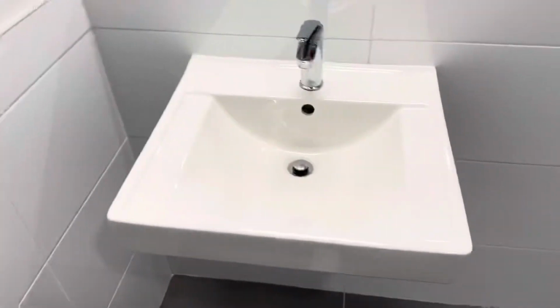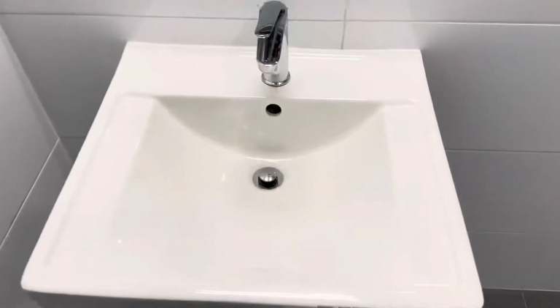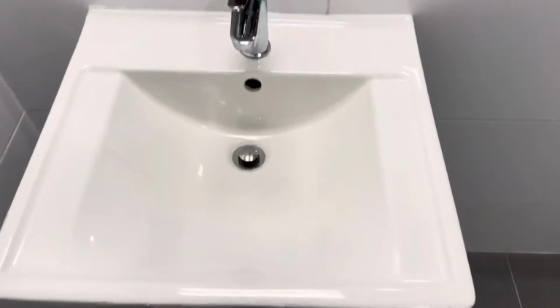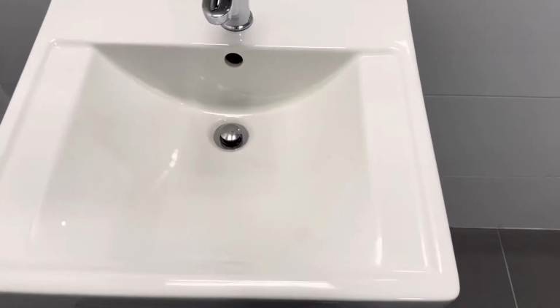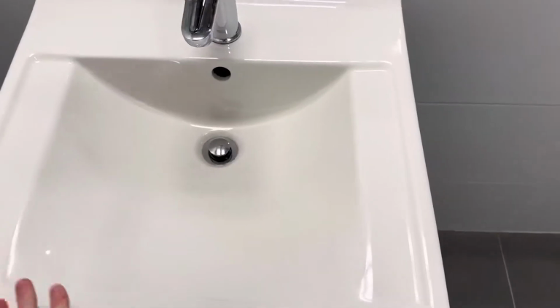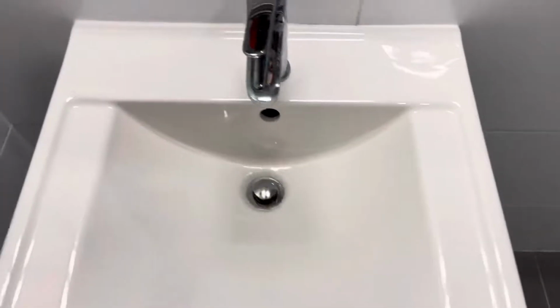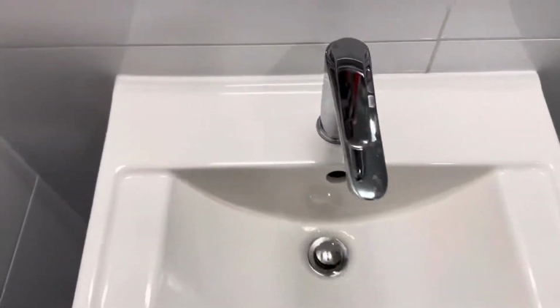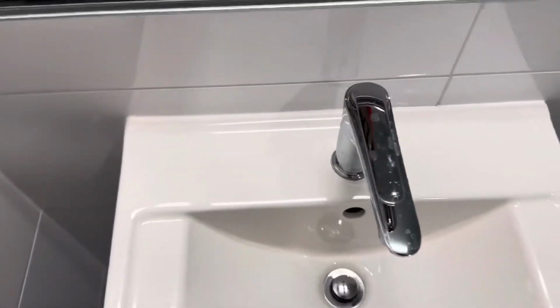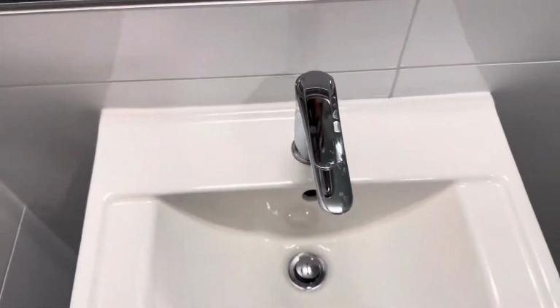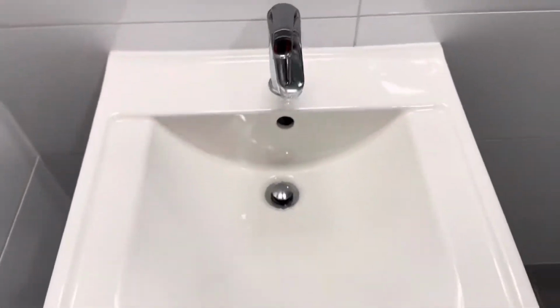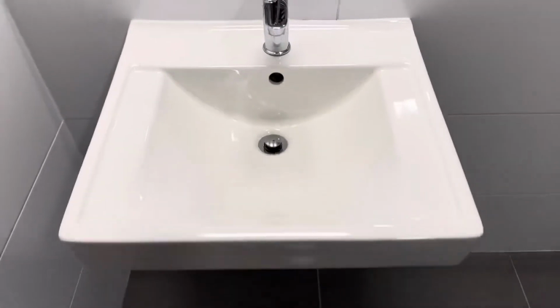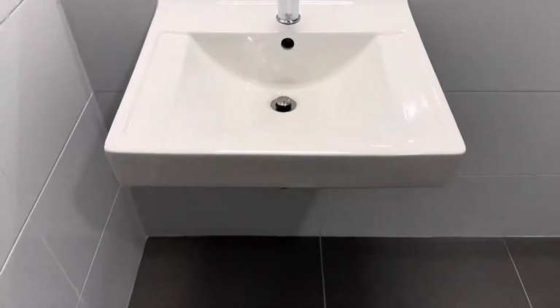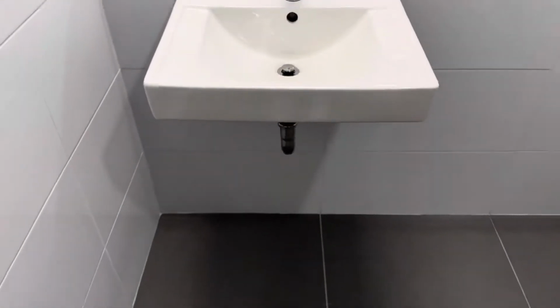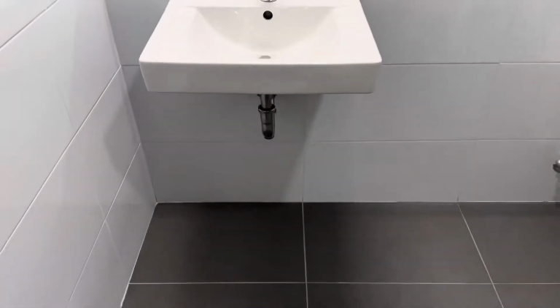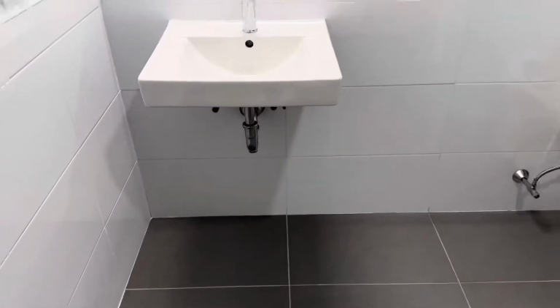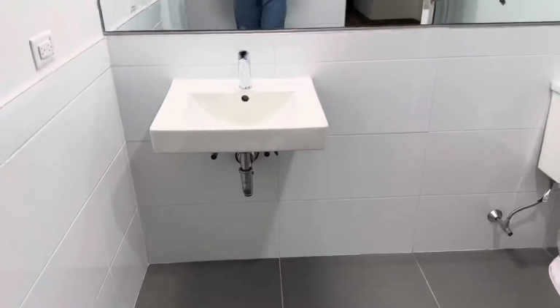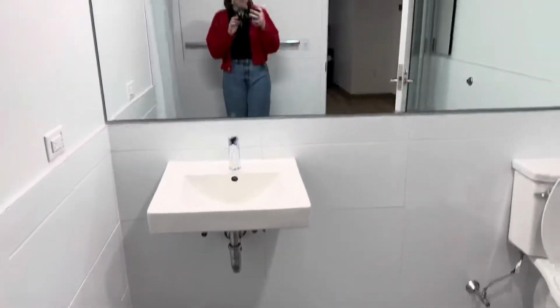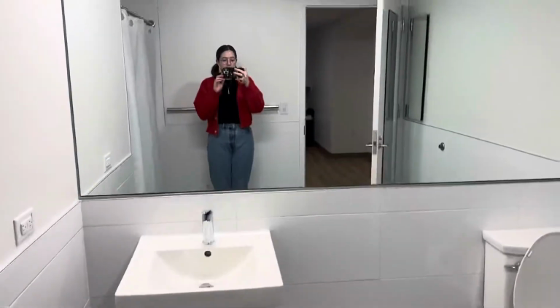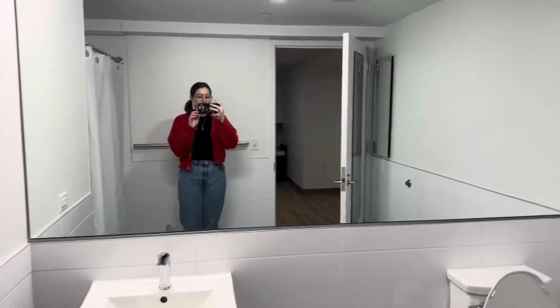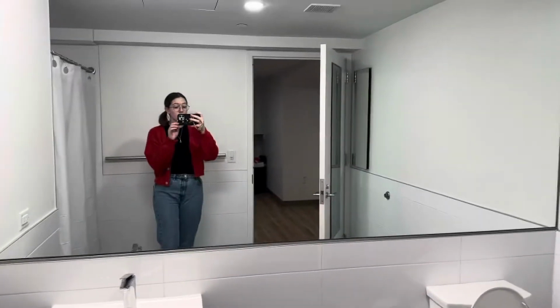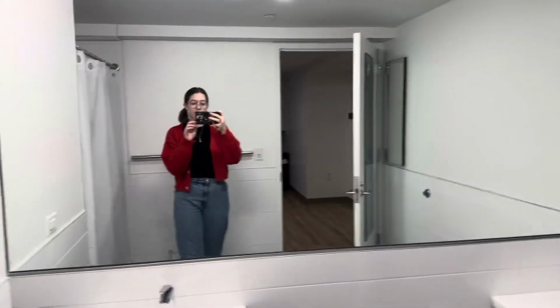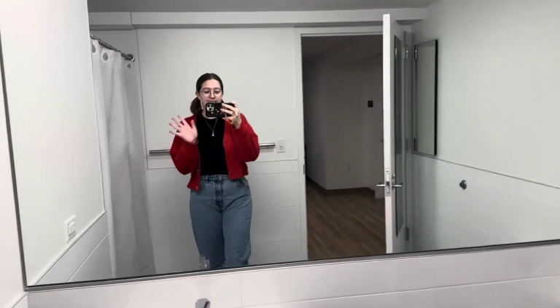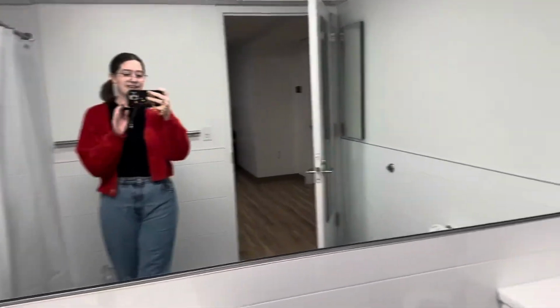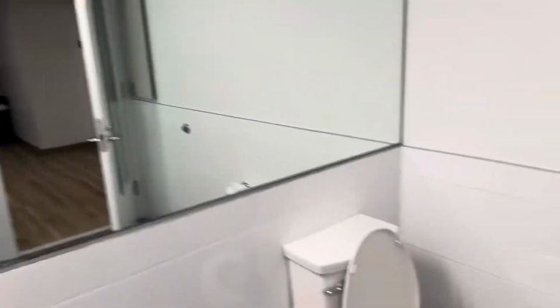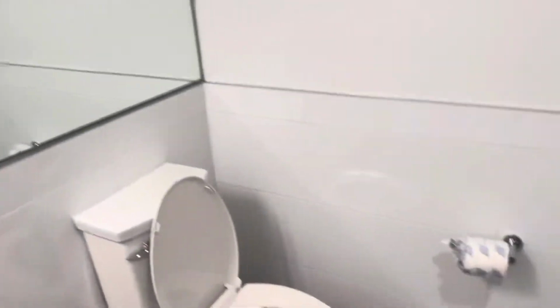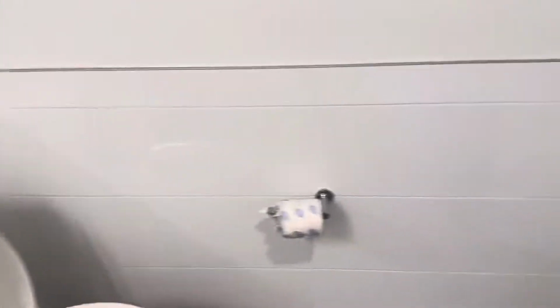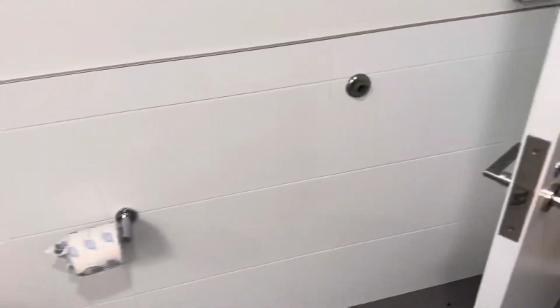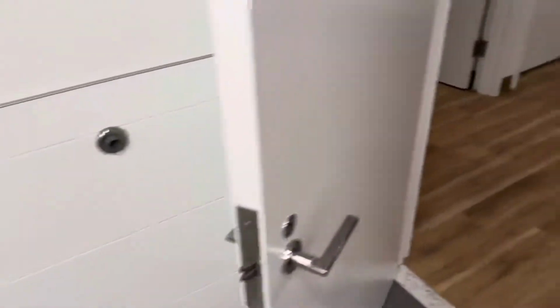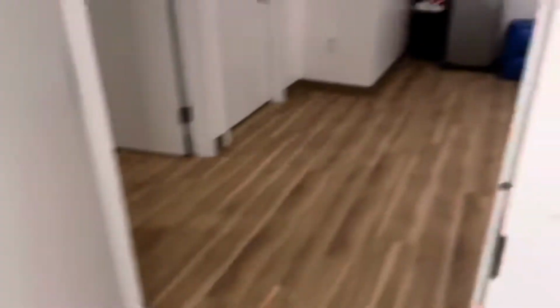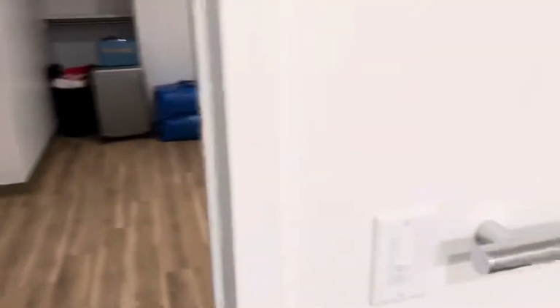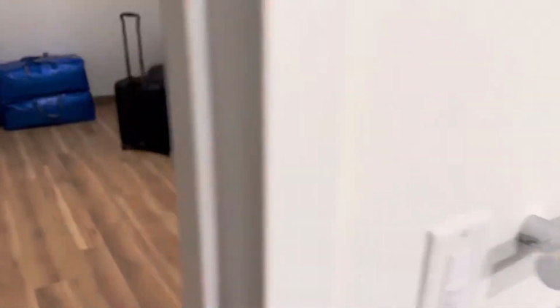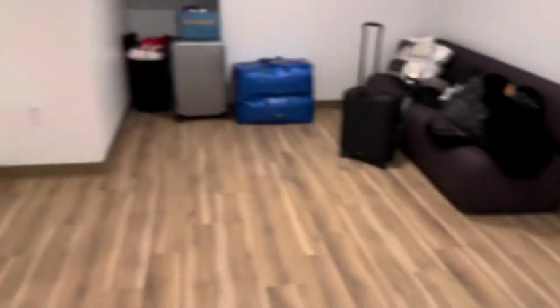We've got a sink. It doesn't really have much counter space, but you'll be leaving most of that stuff in your room anyway. We have a huge mirror, toilet, toilet paper that they provide, and a light switch.